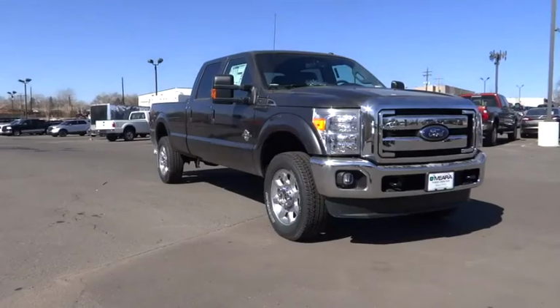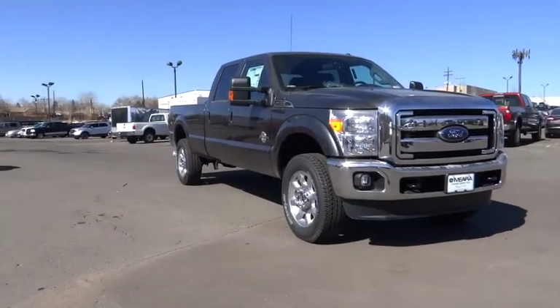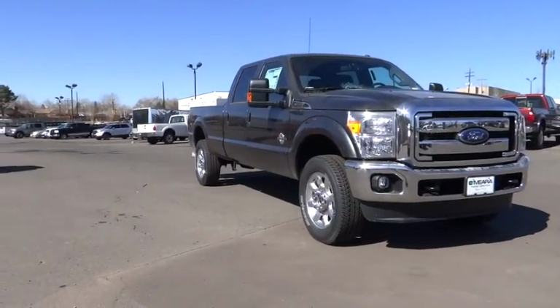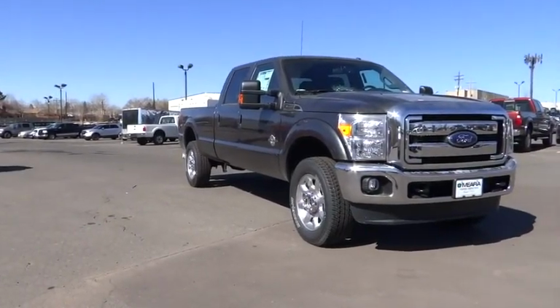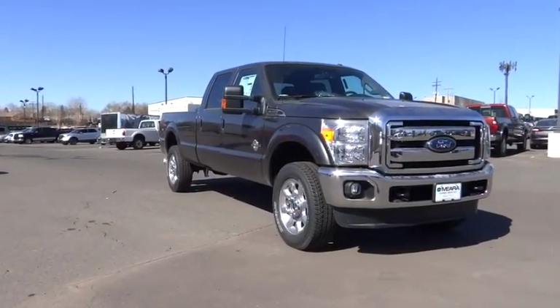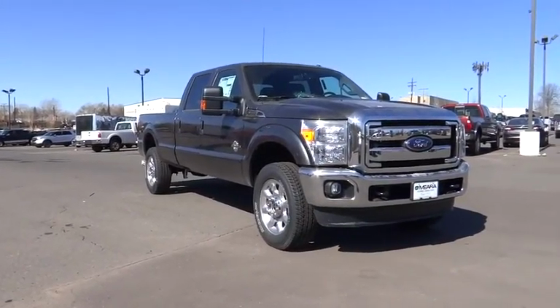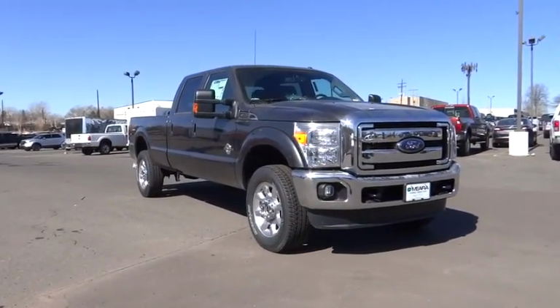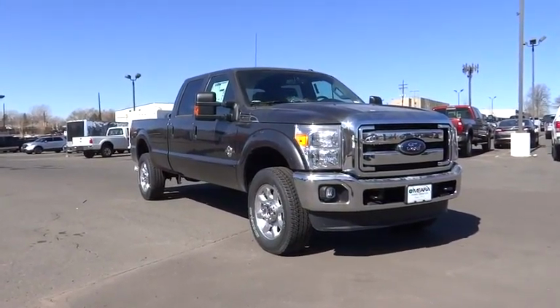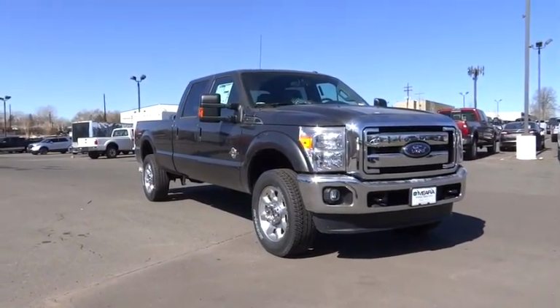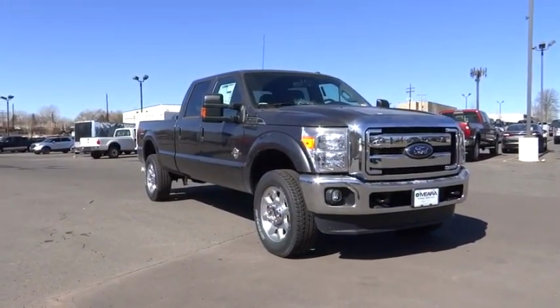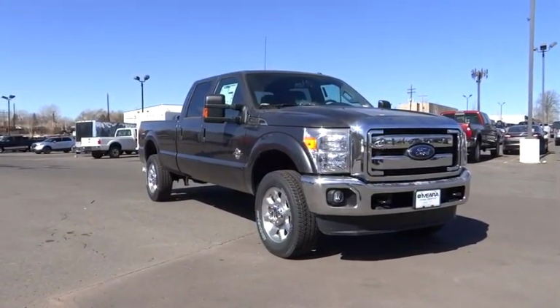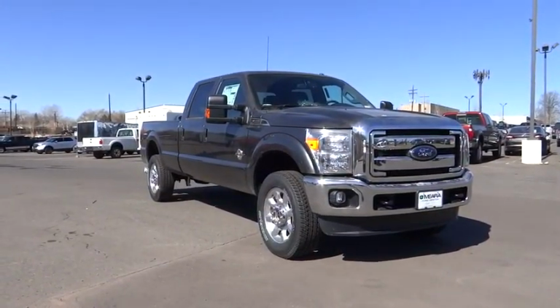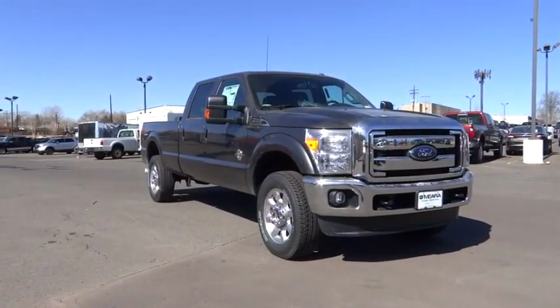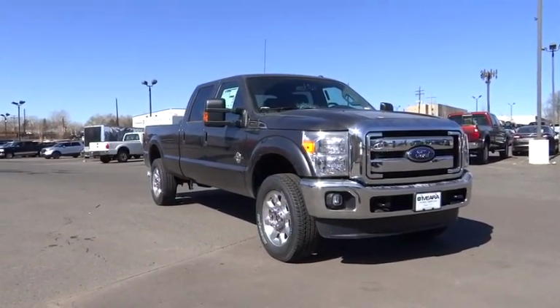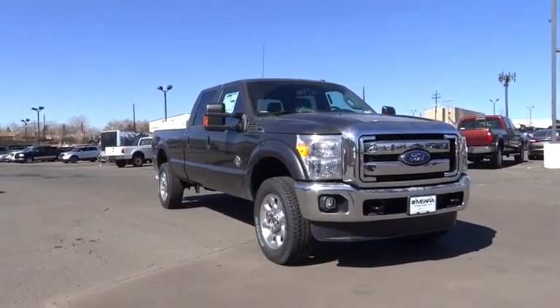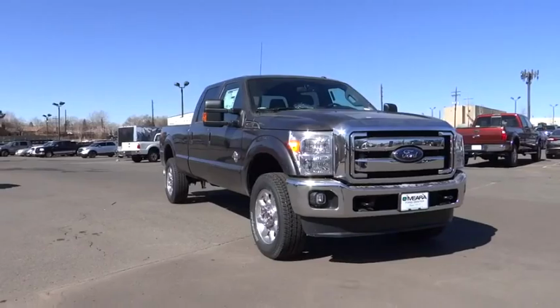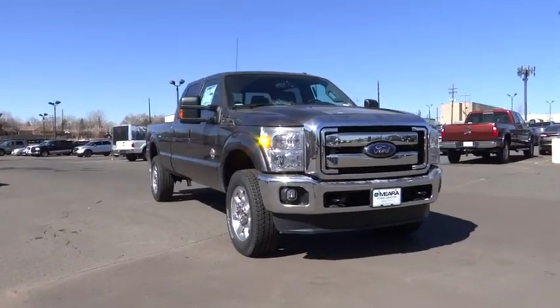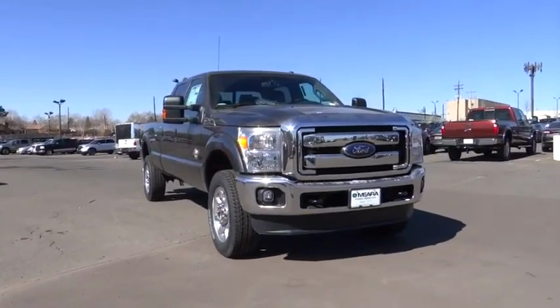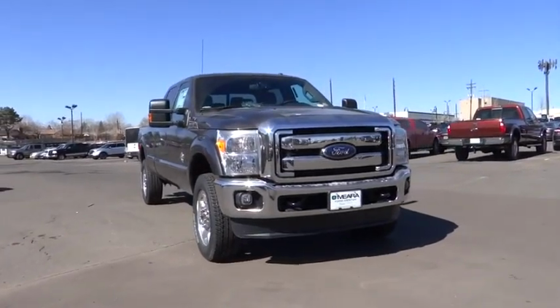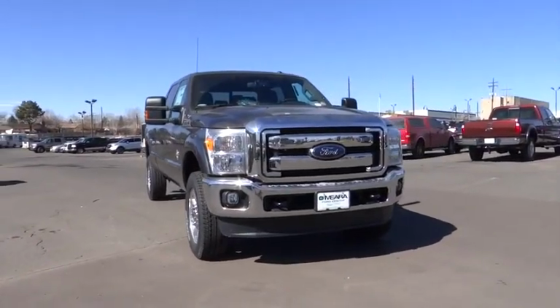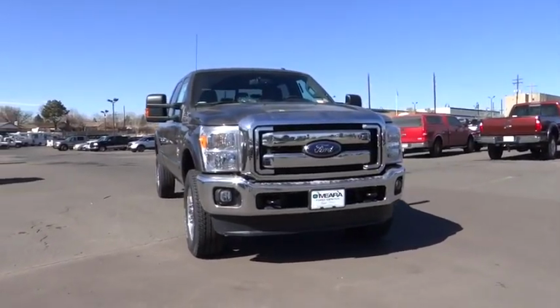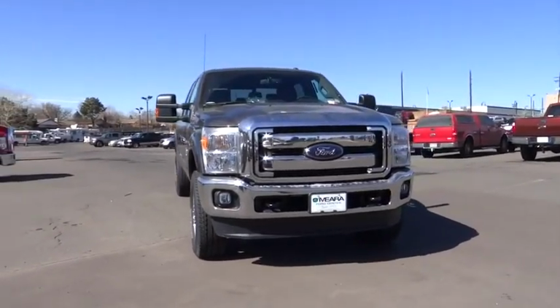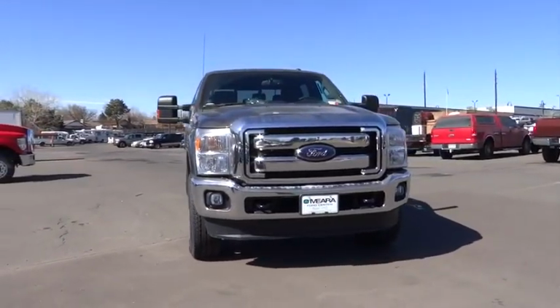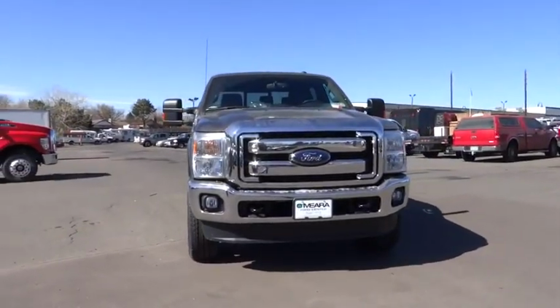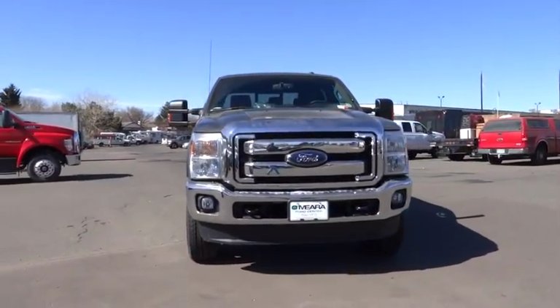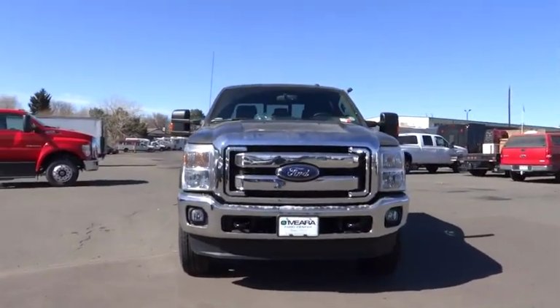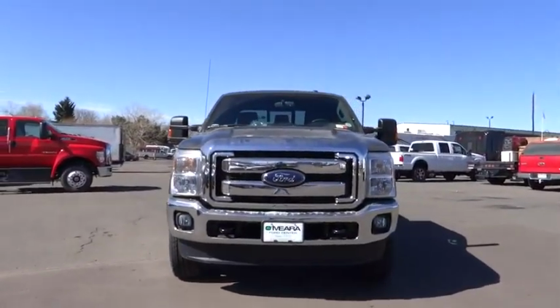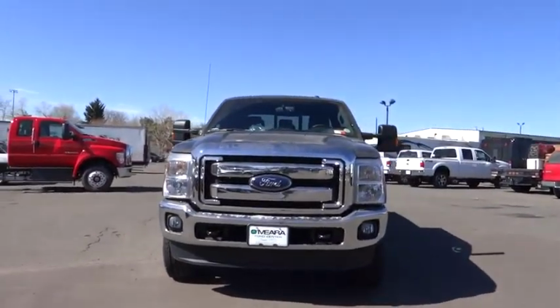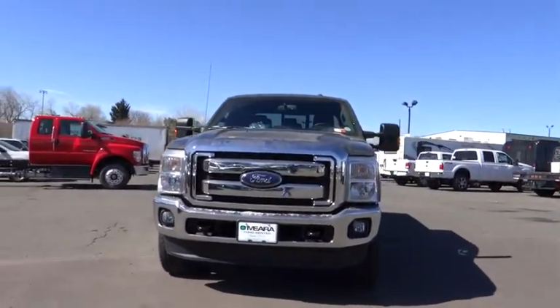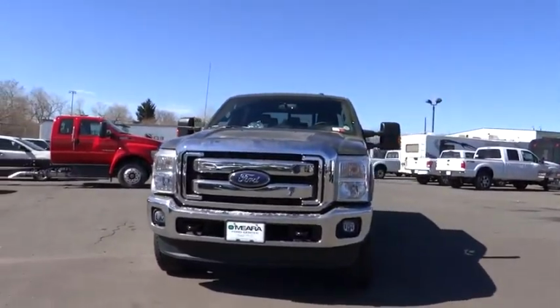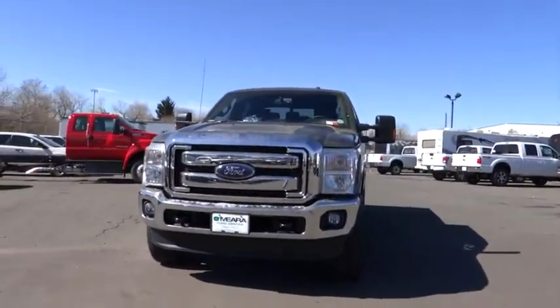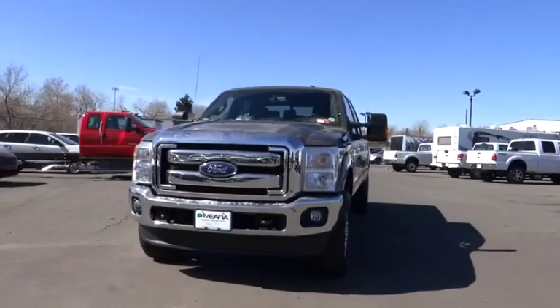2016 F-350 Super Duty. Head-to-head fuel efficiency. Head-to-head towing. Head-to-head torque. Ford F-350 Super Duty.